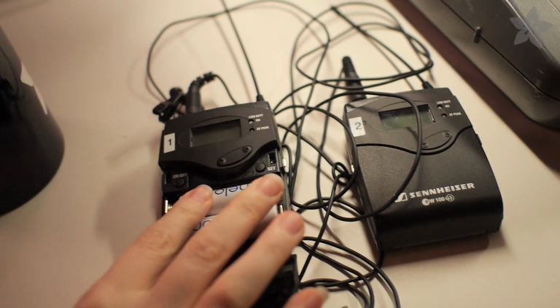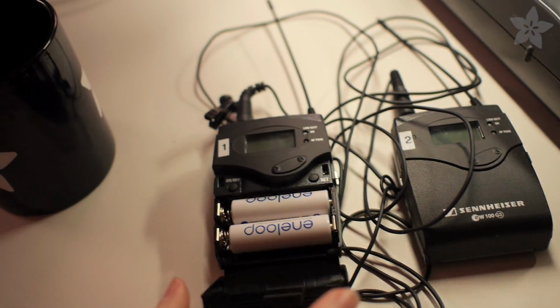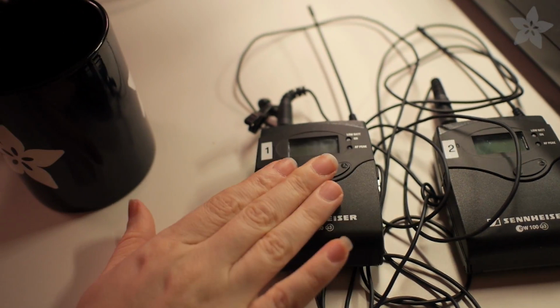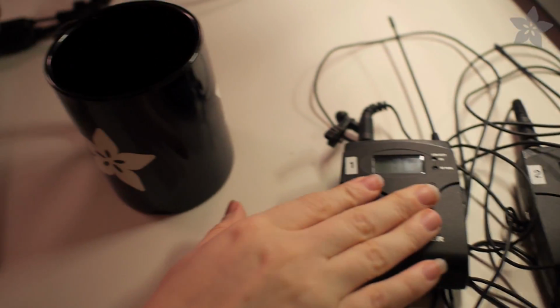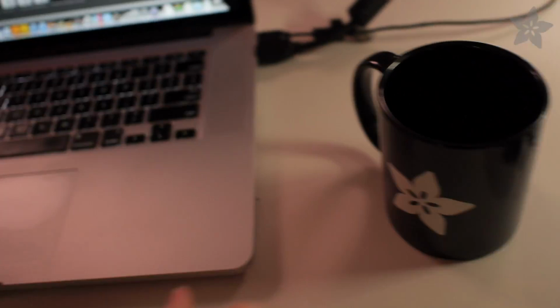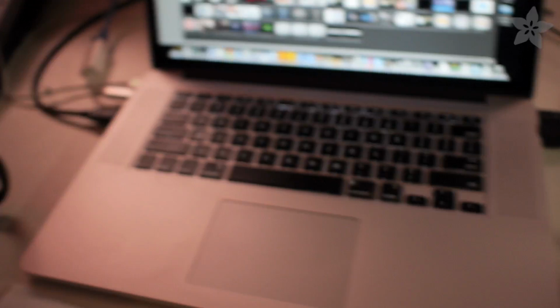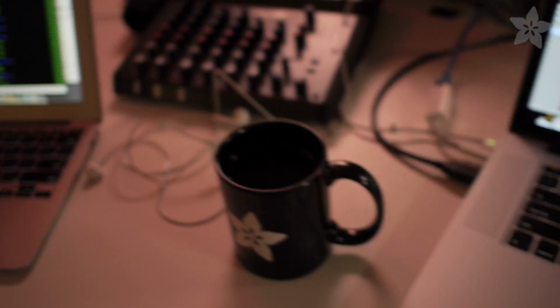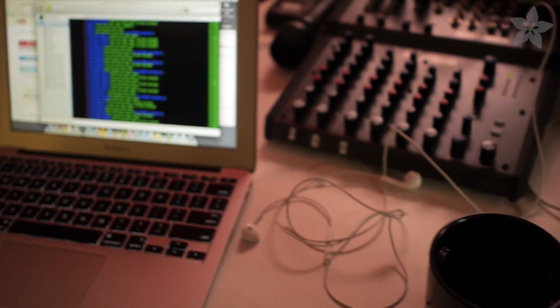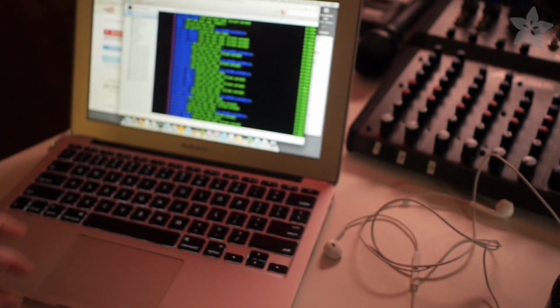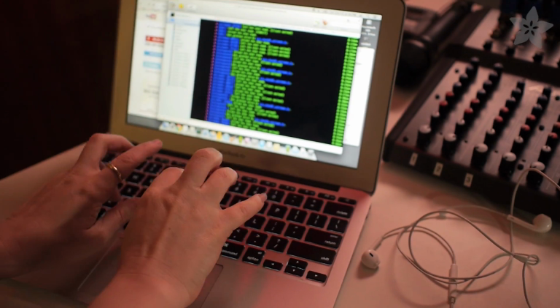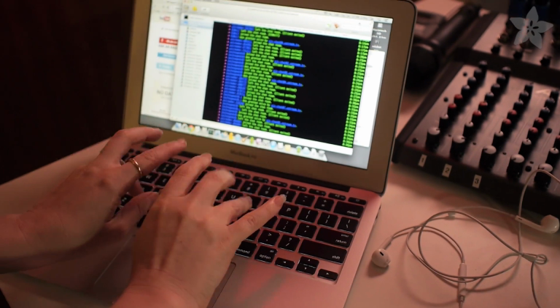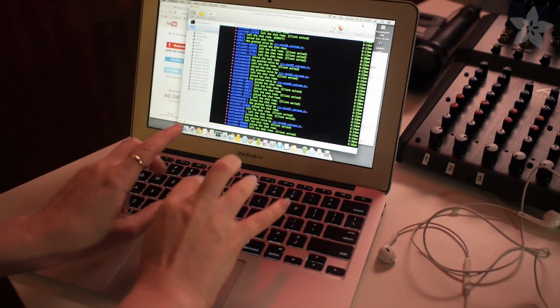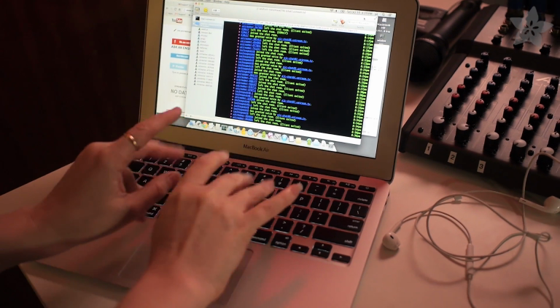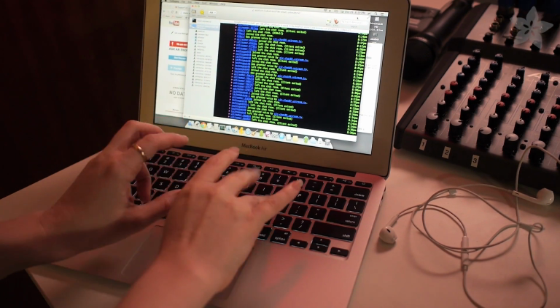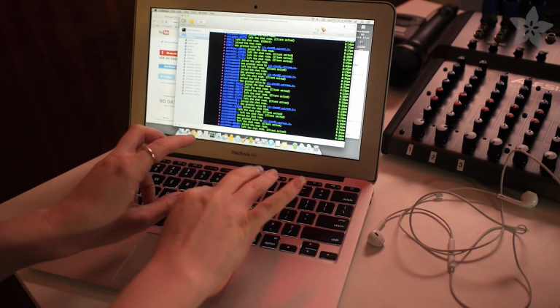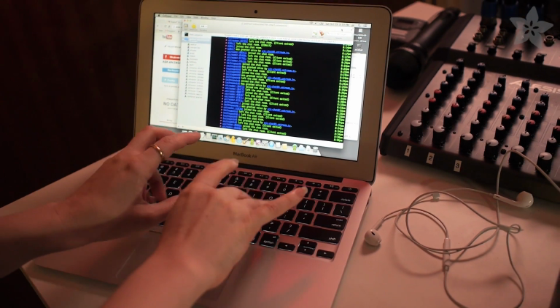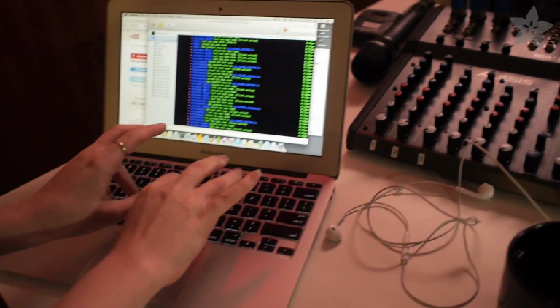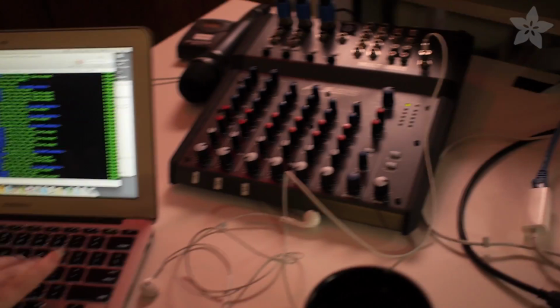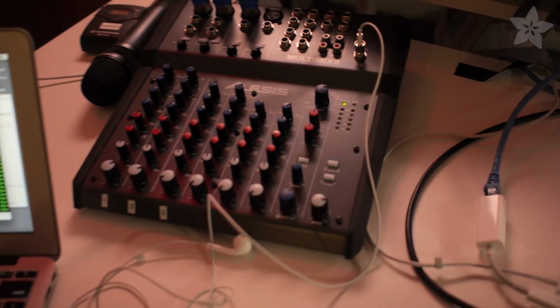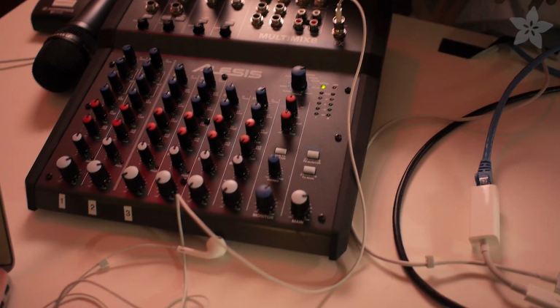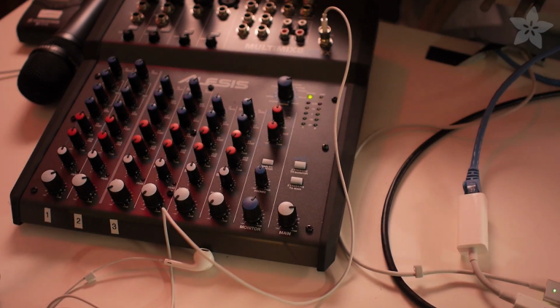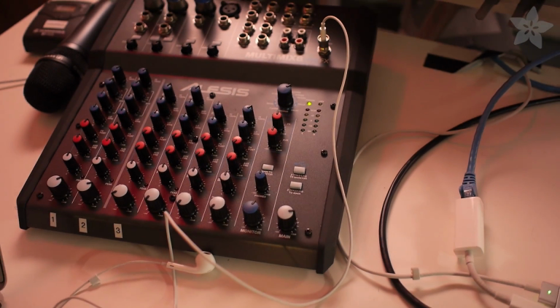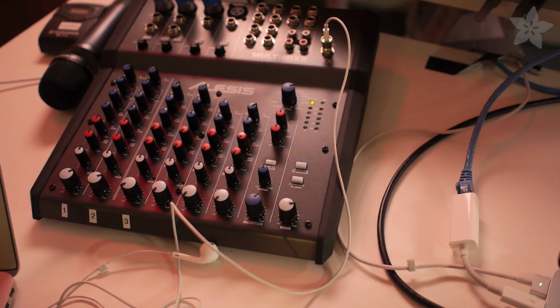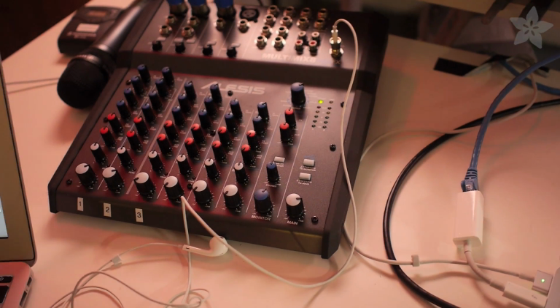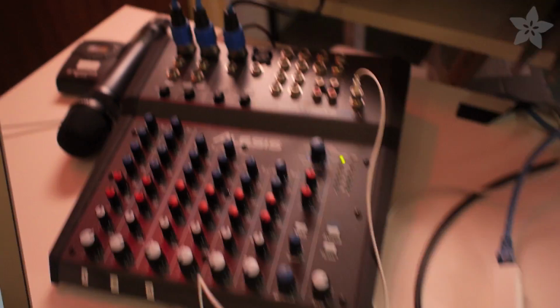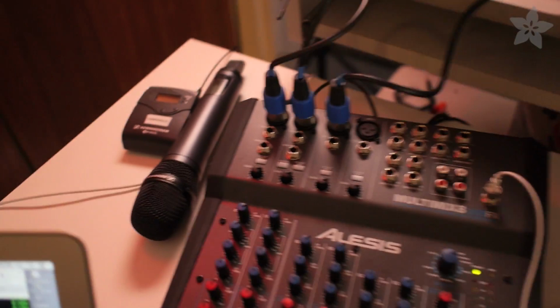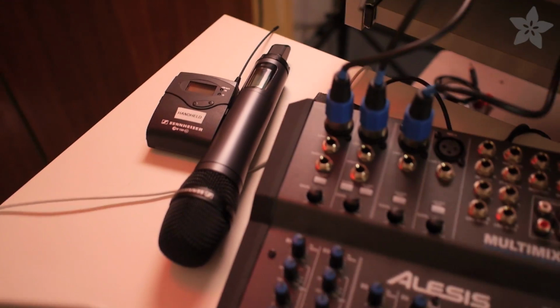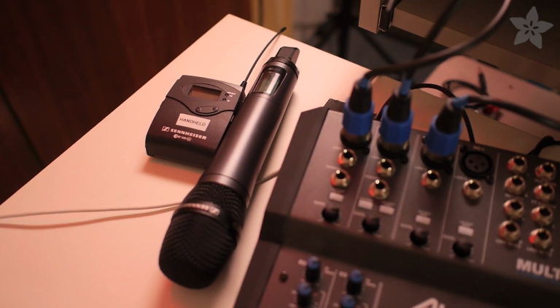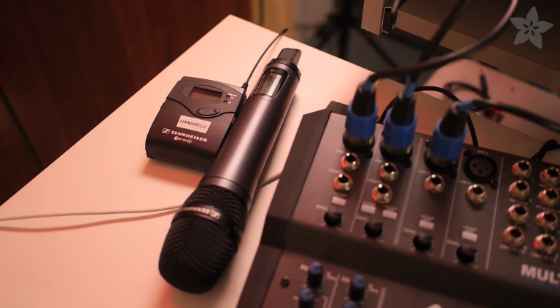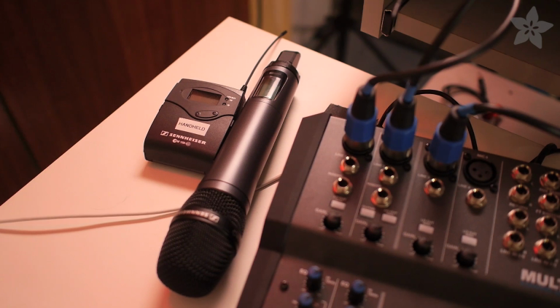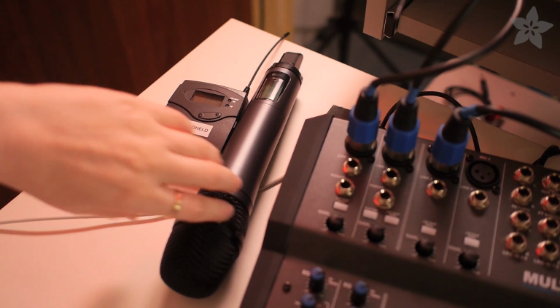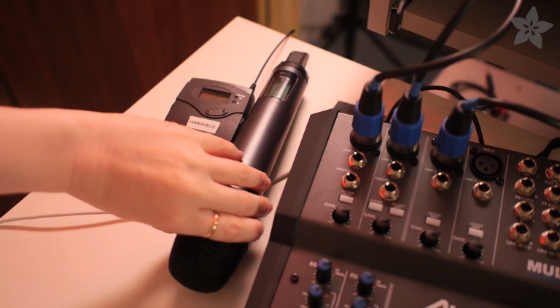Over here we have another computer, and this is for IRC and for controlling things. I do a sound check that no one can hear. And then if we have guests we have a wireless mic over here.